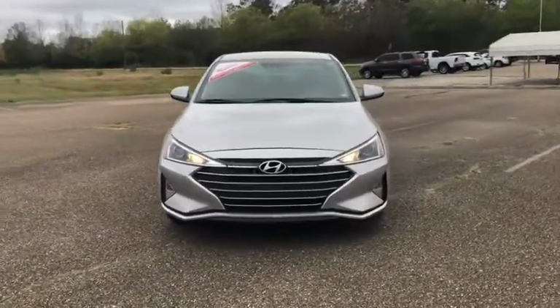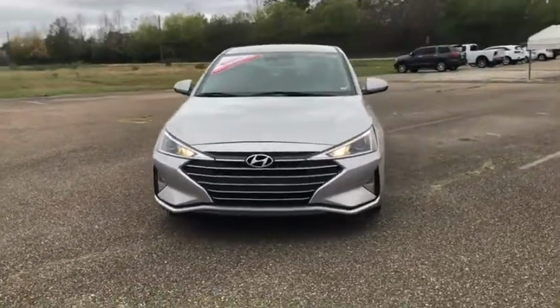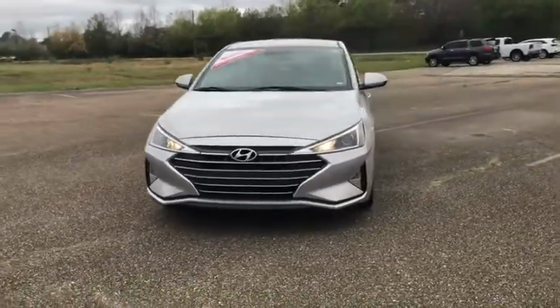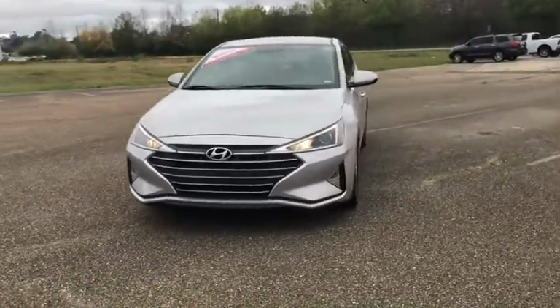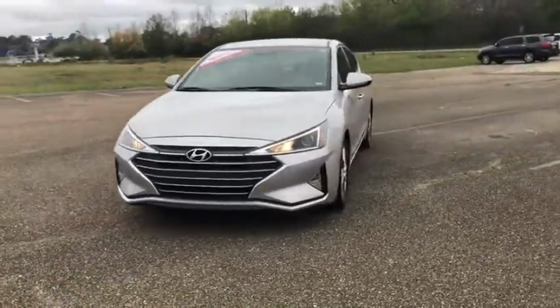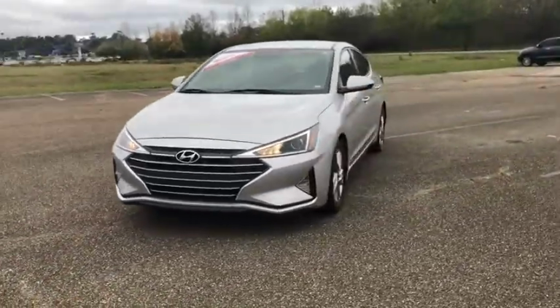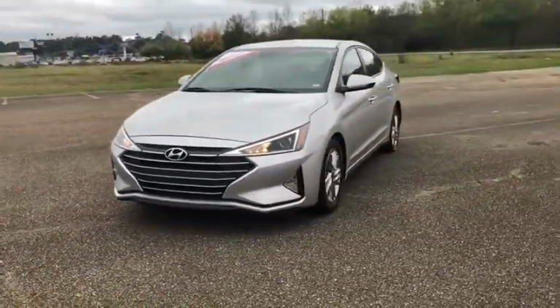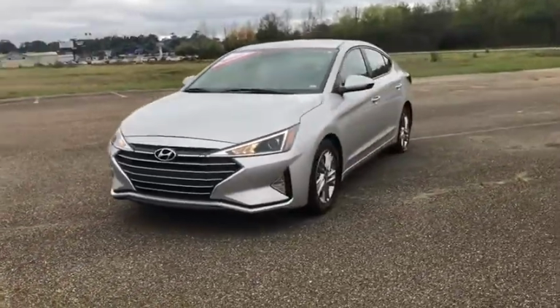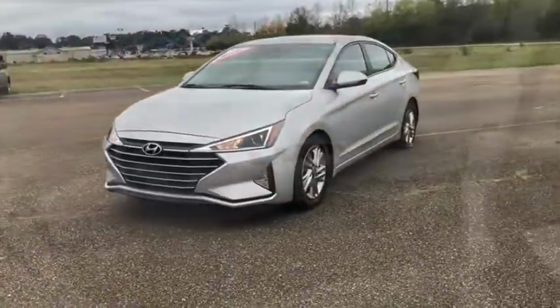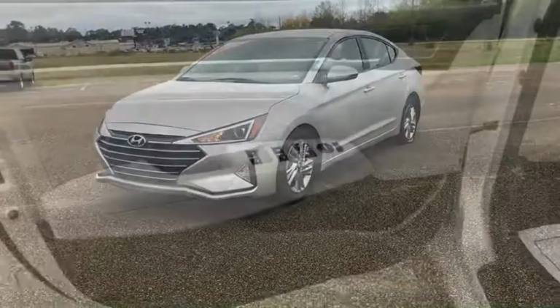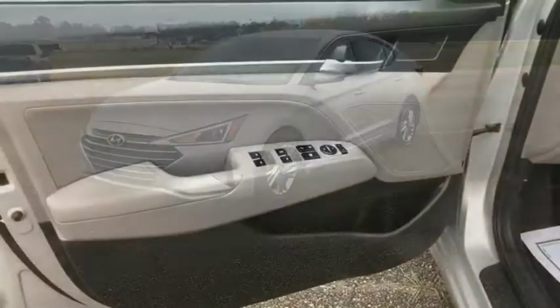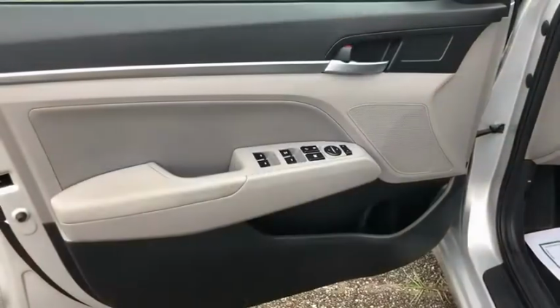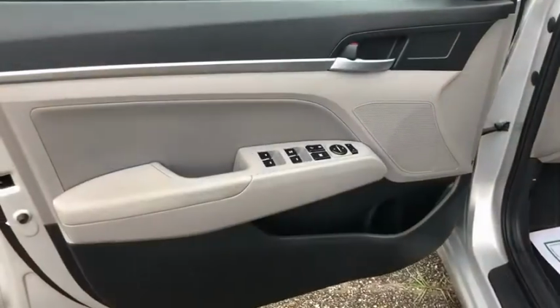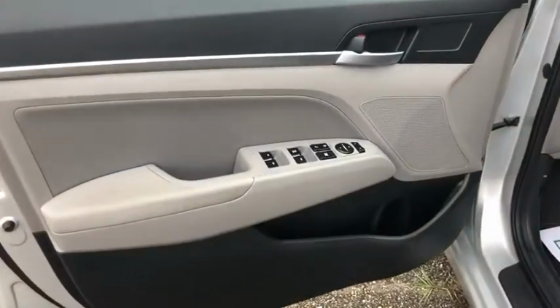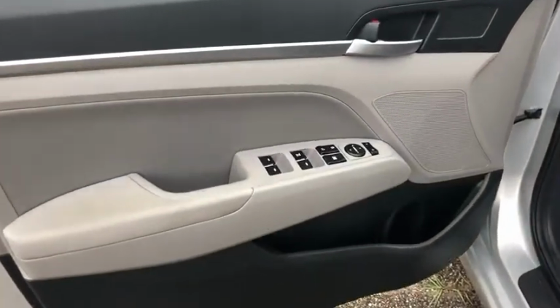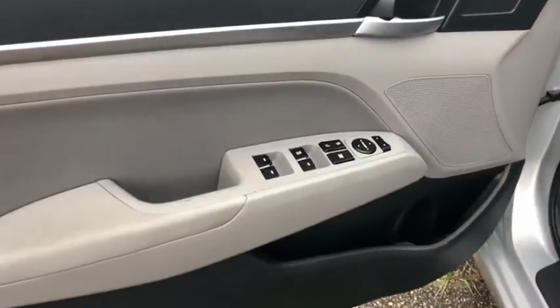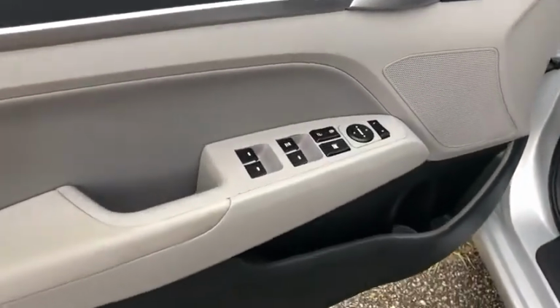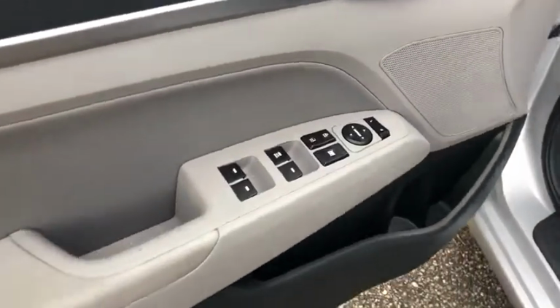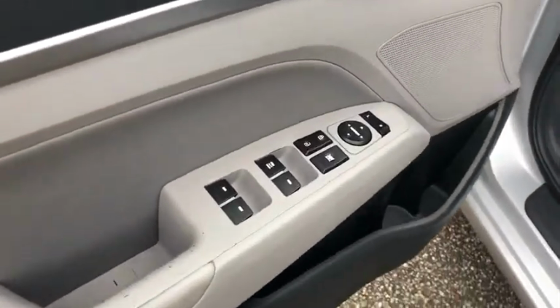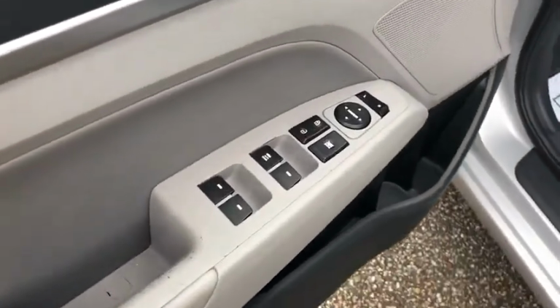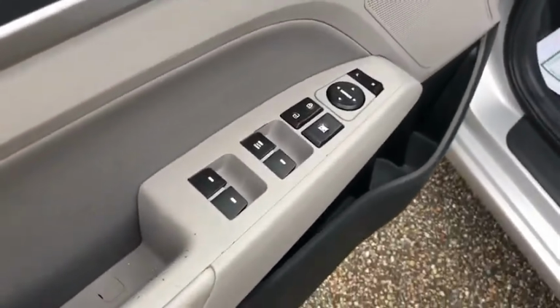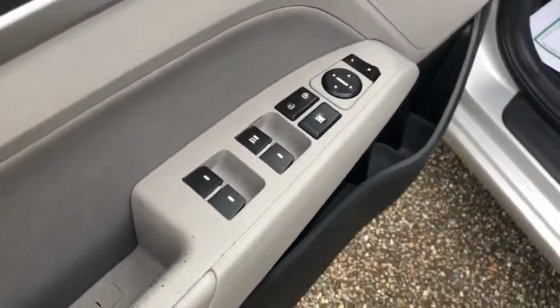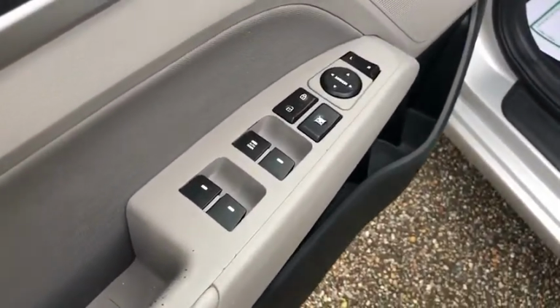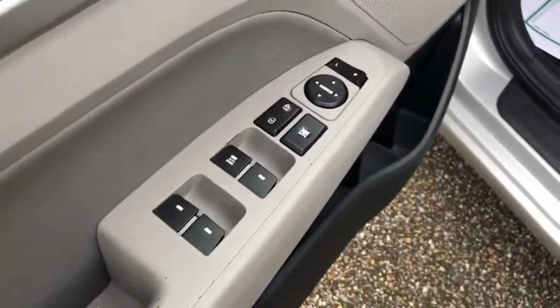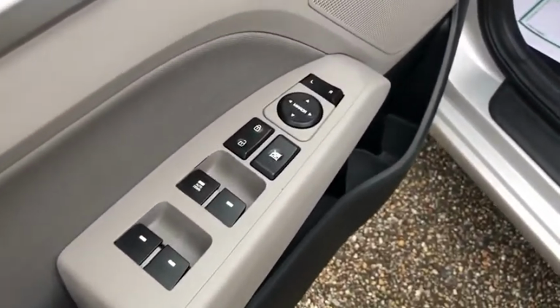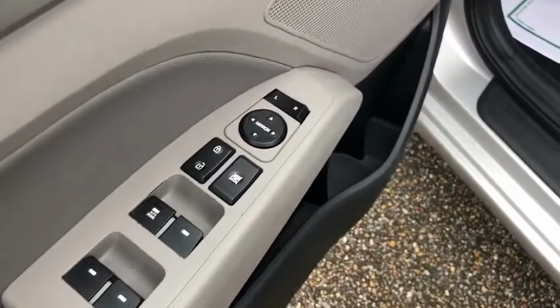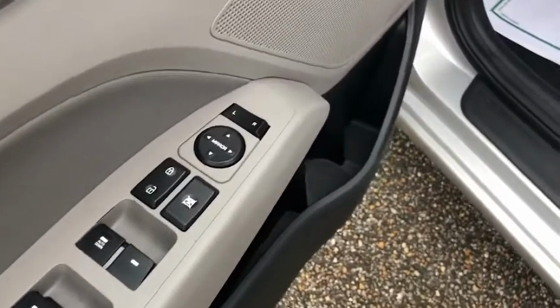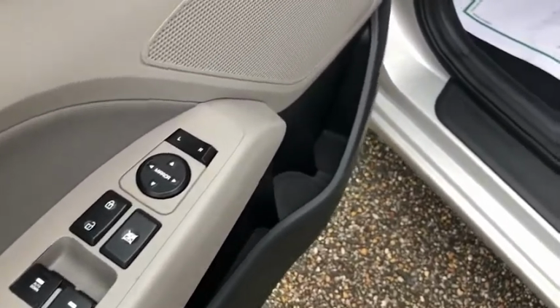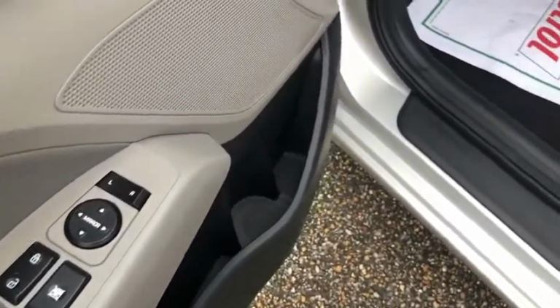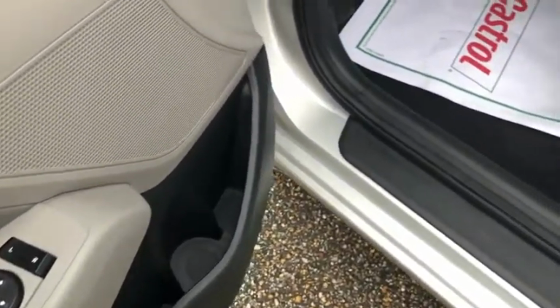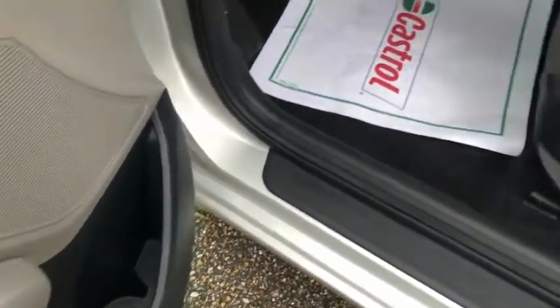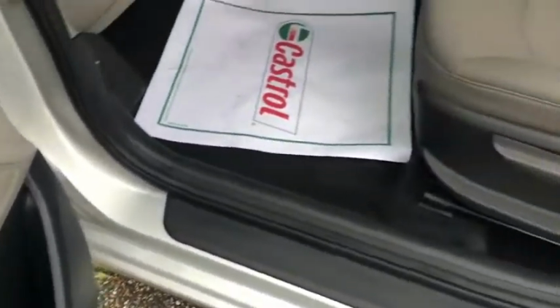This vehicle is Carfax certified one owner and qualifies for Carfax buy-back guarantee. If you like it online, you'll love it in your driveway. Take it for a spin today.